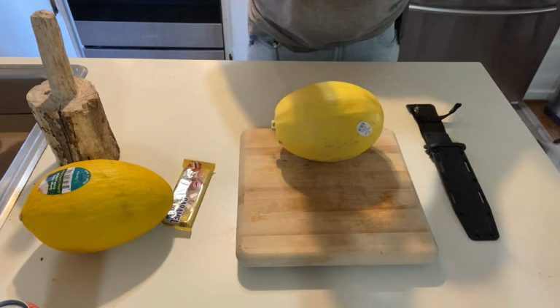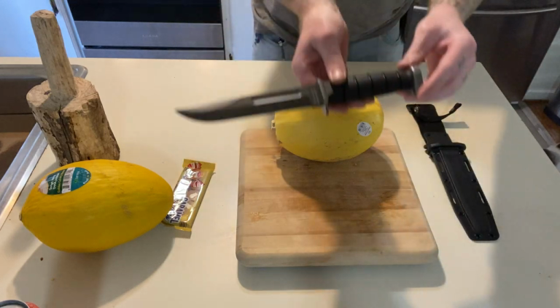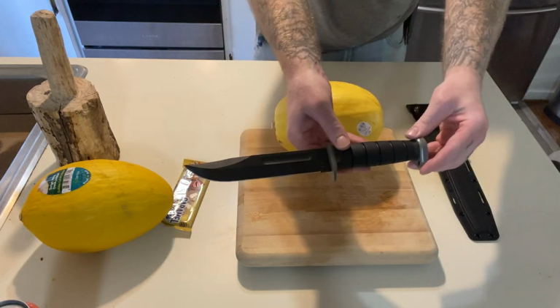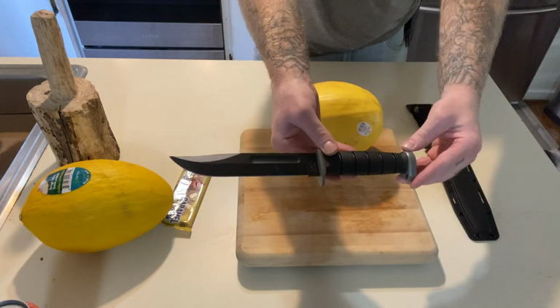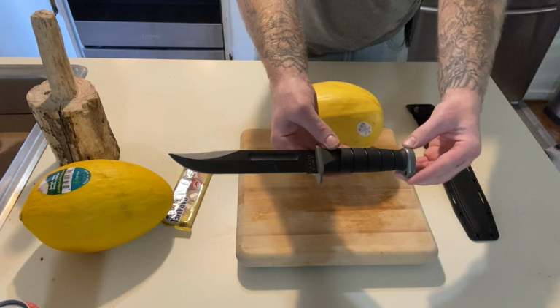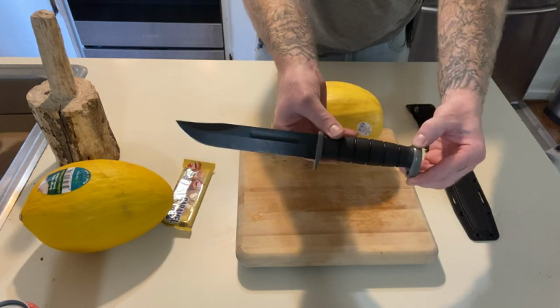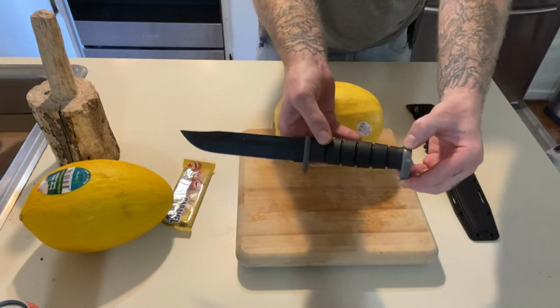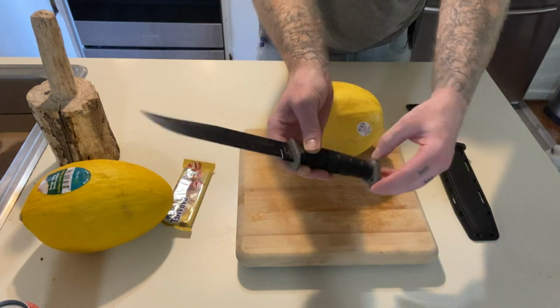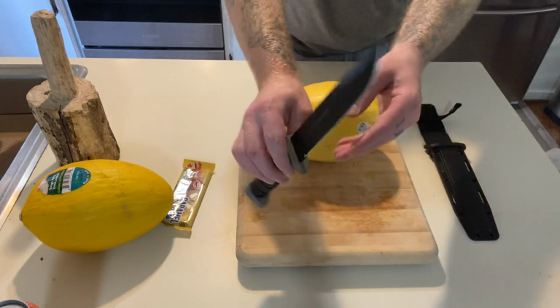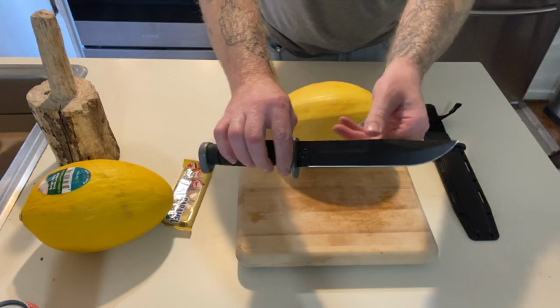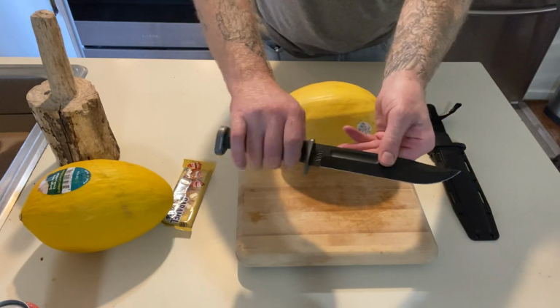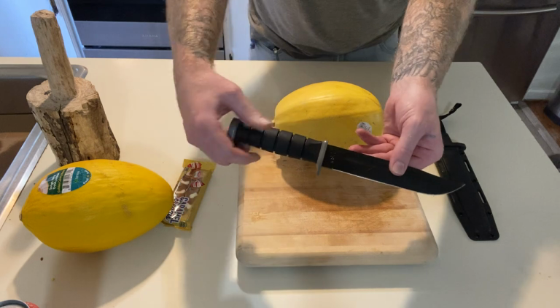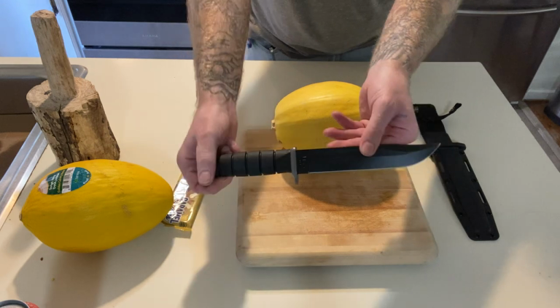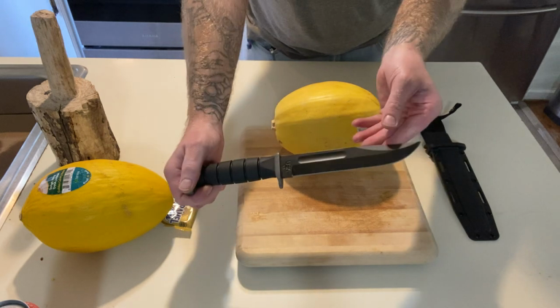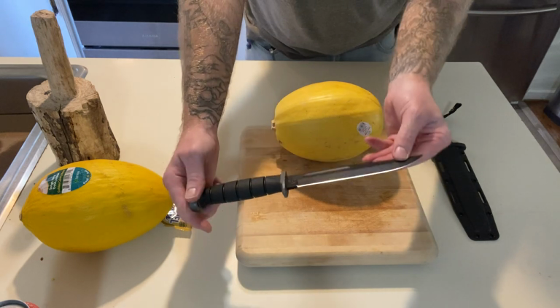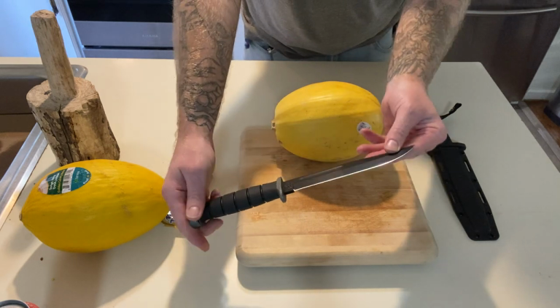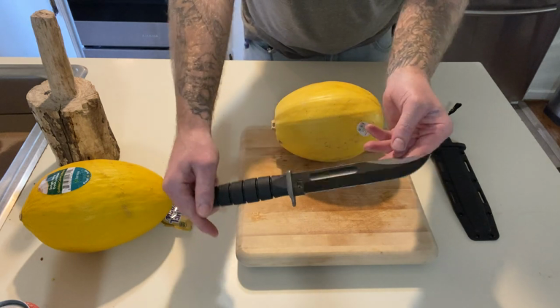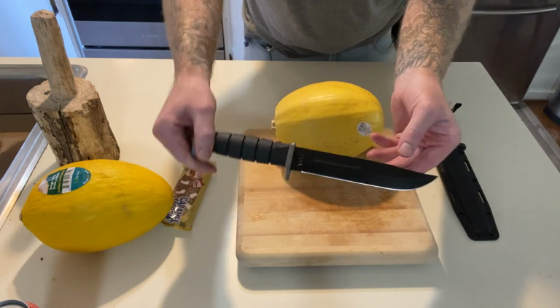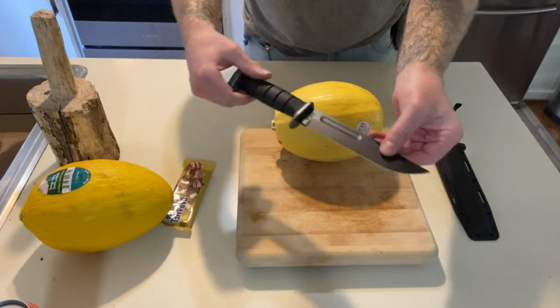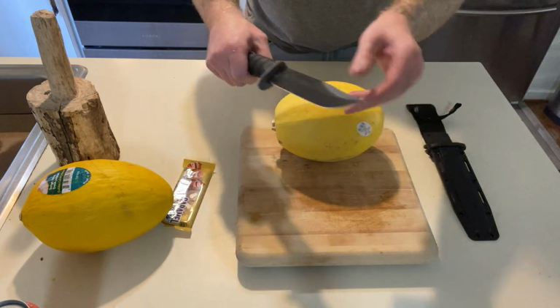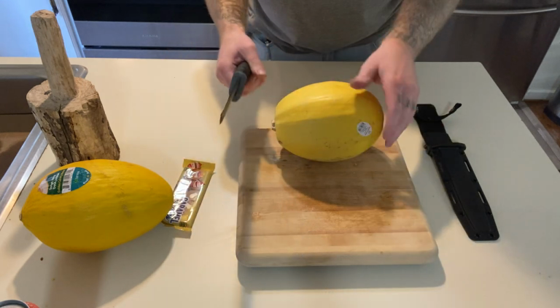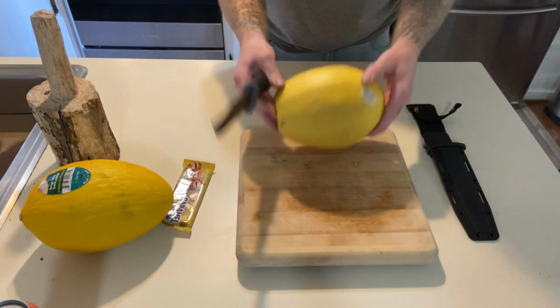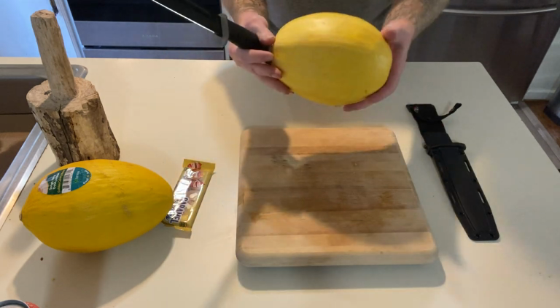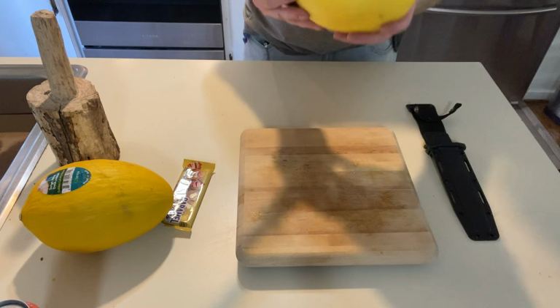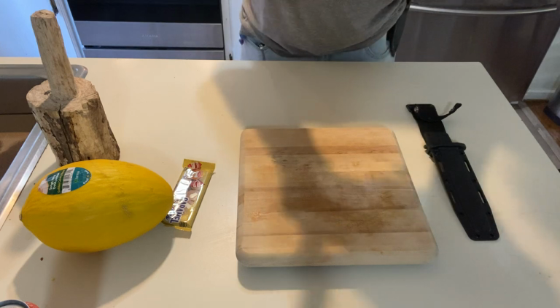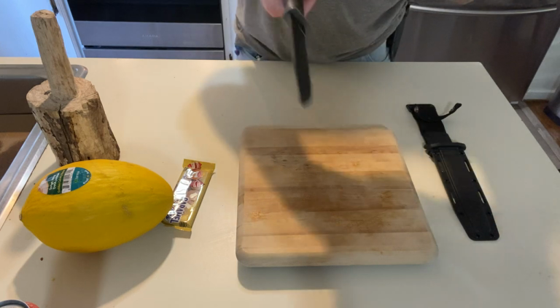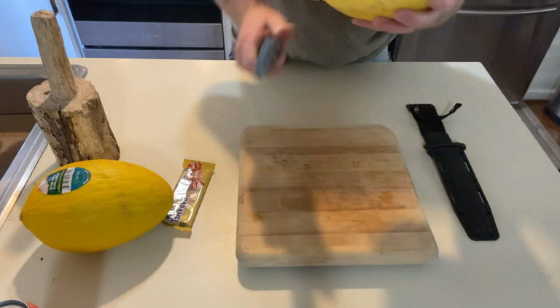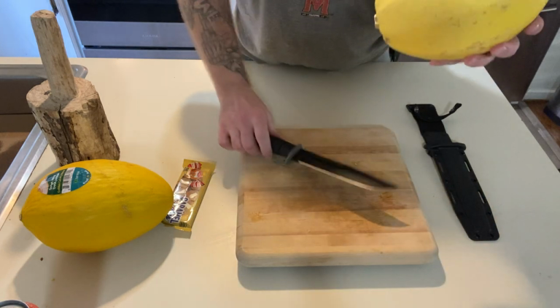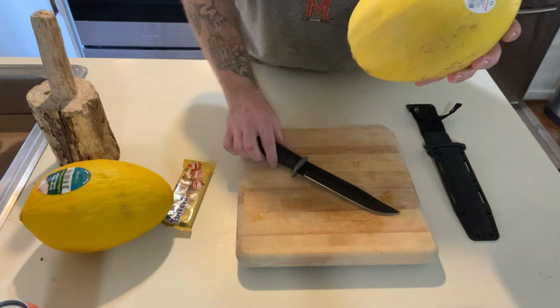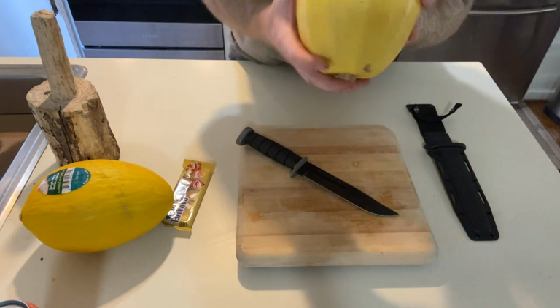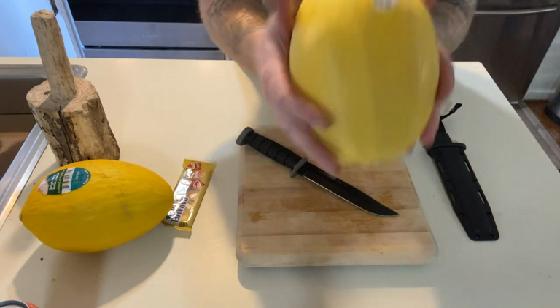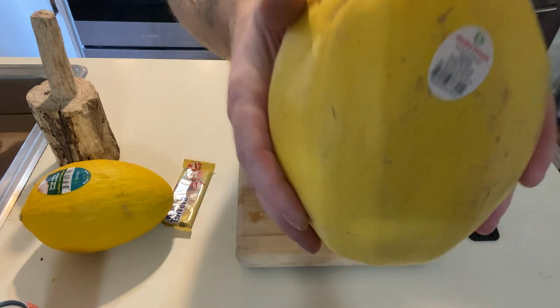Dudes and dudettes of YouTube land, I got the K-Bar D2 Extreme here today, and we're gonna go ahead and cut open this spaghetti squash. Let me show you guys what's going on here.